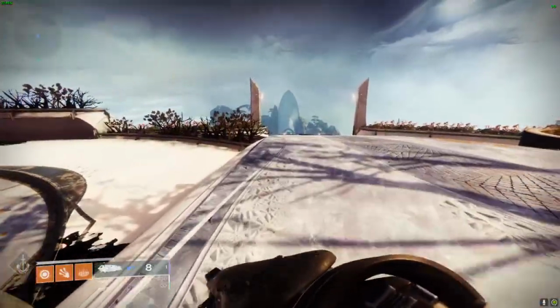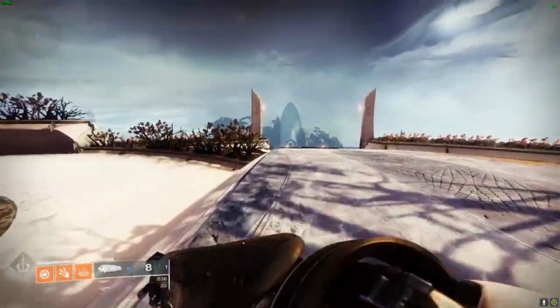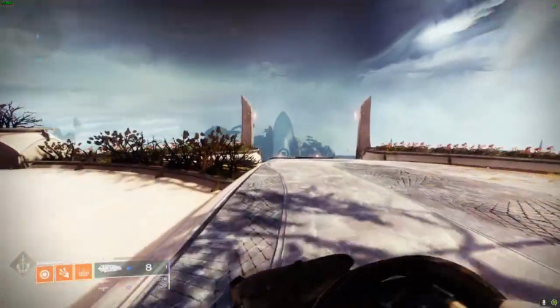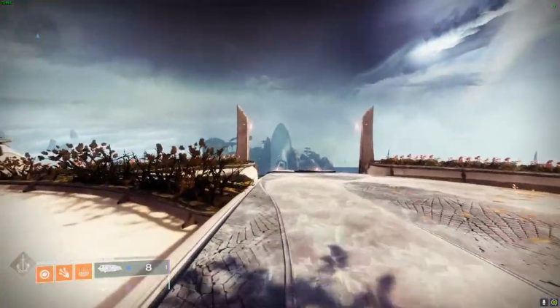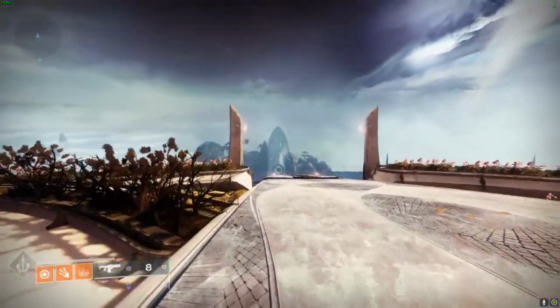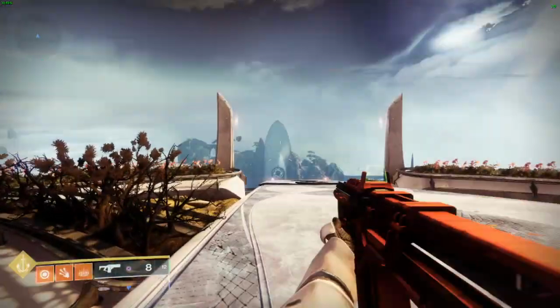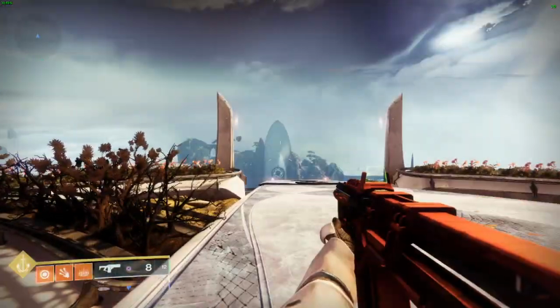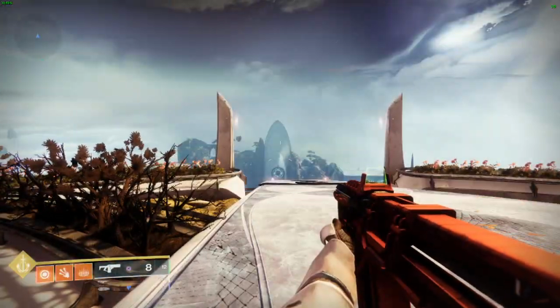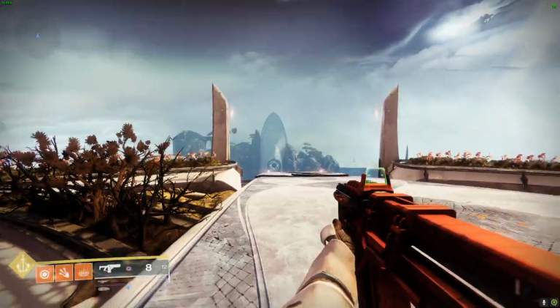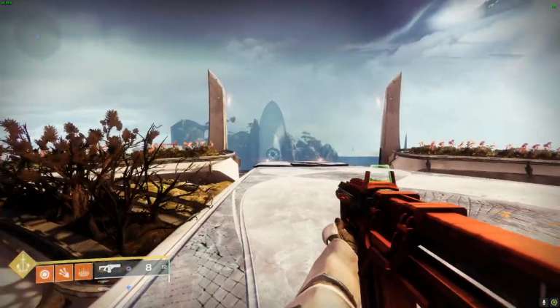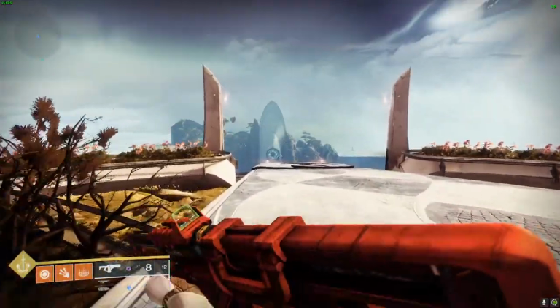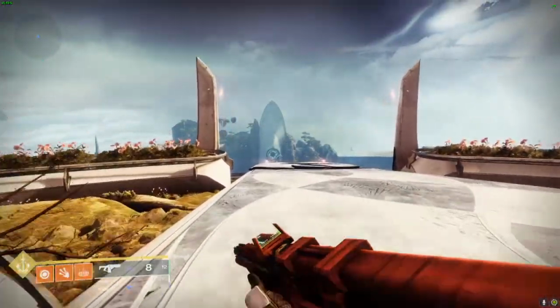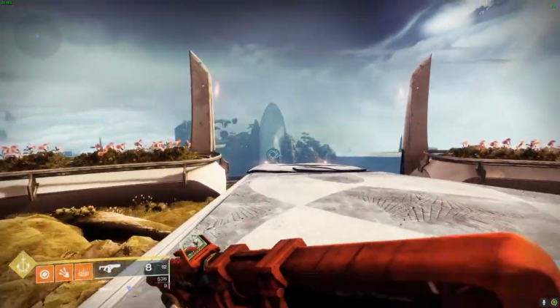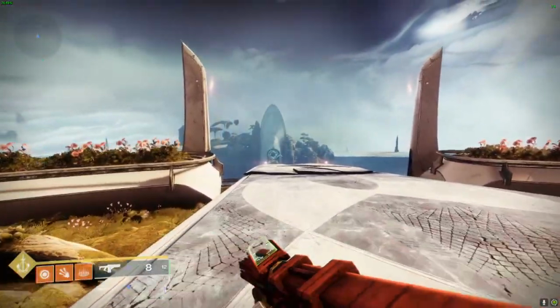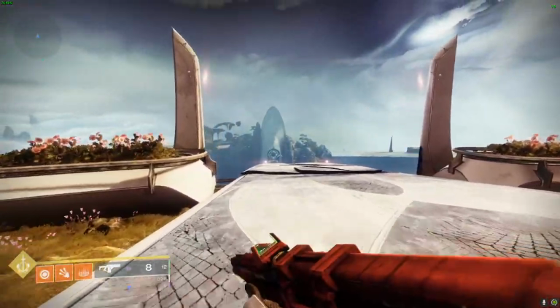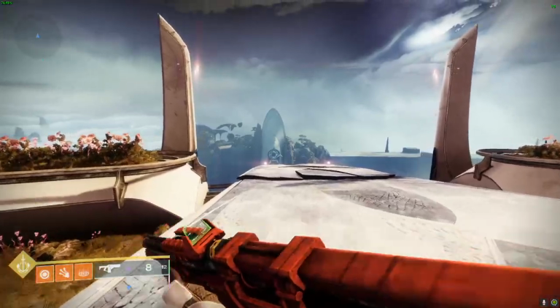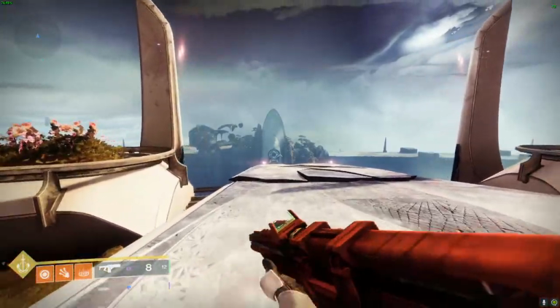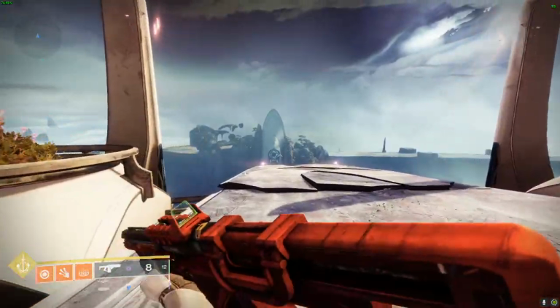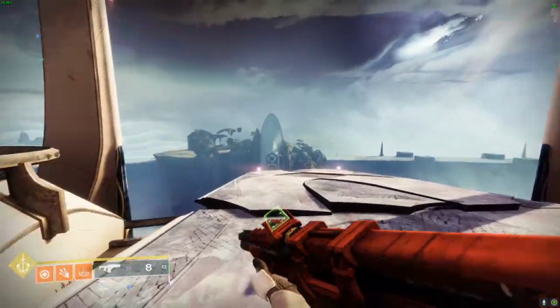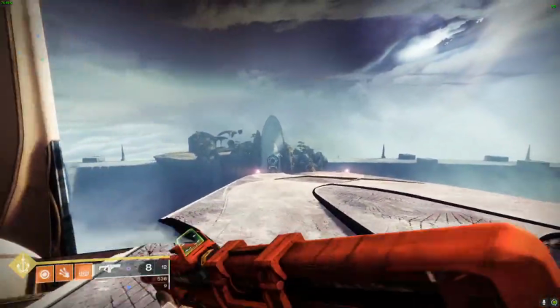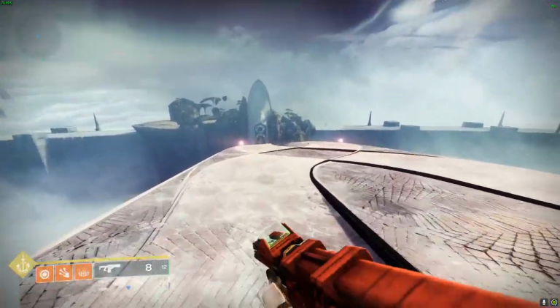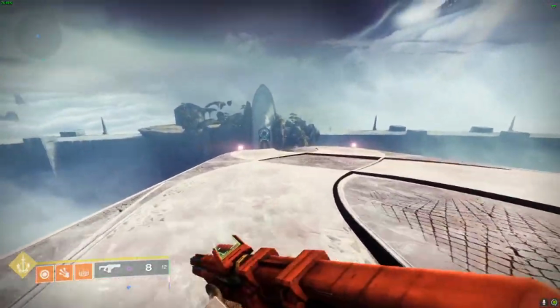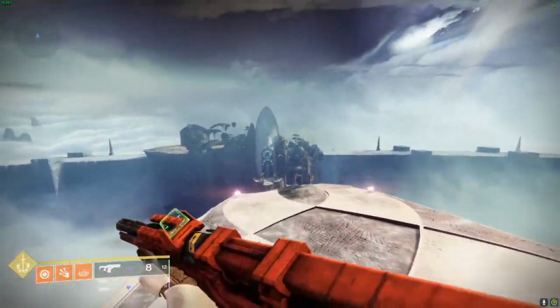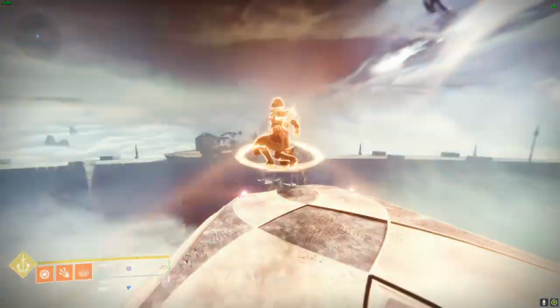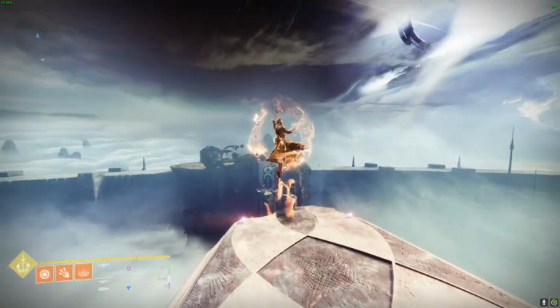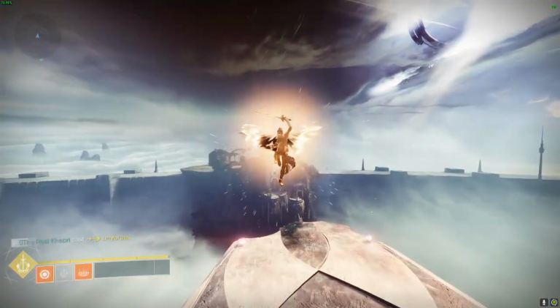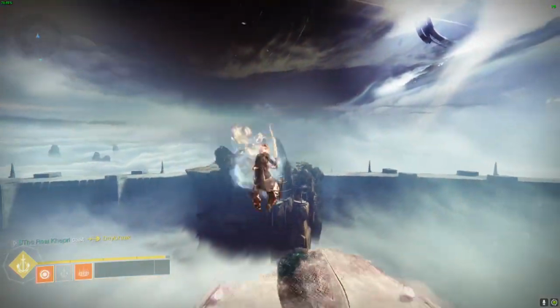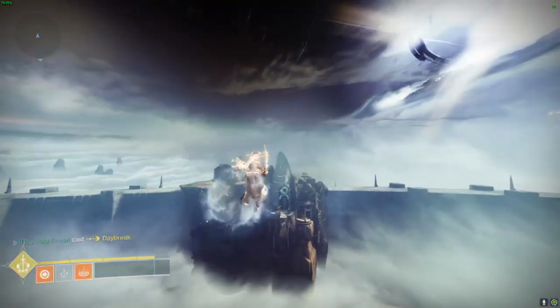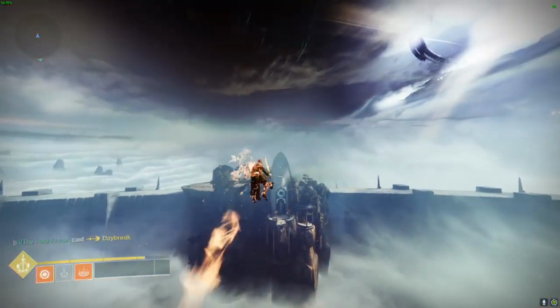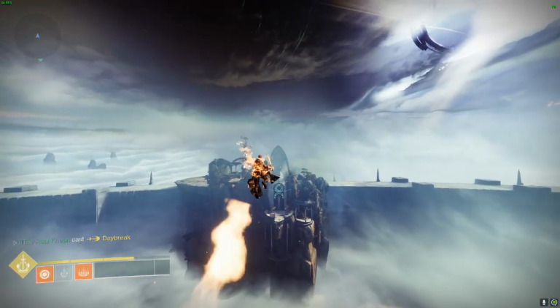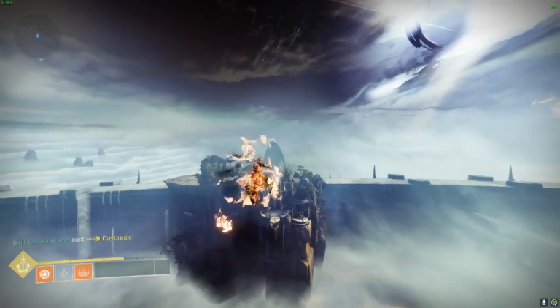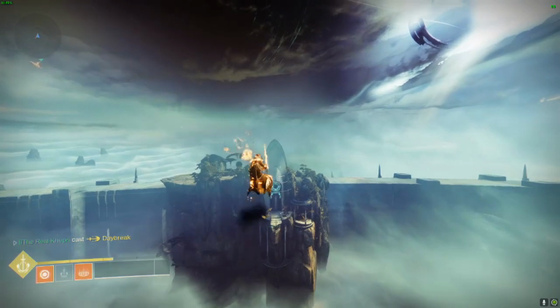Once you get back here, you can just wait for your super to come back. You're just going to fly over the jumping puzzle area using the Dawnblade.